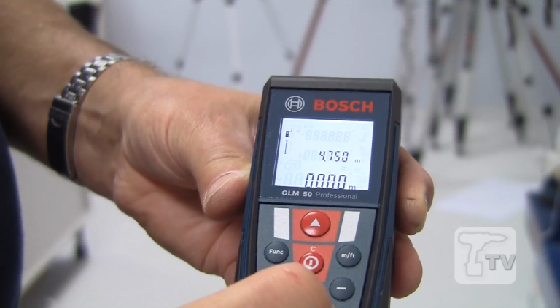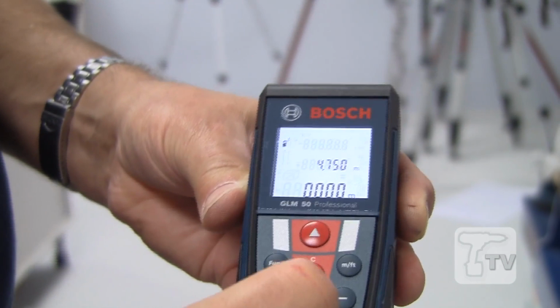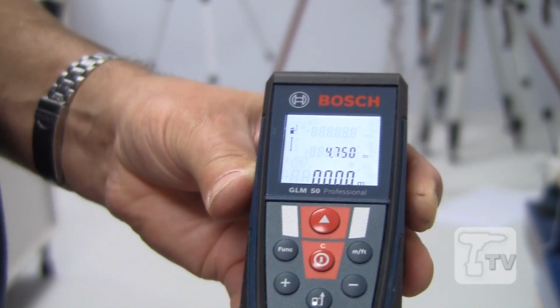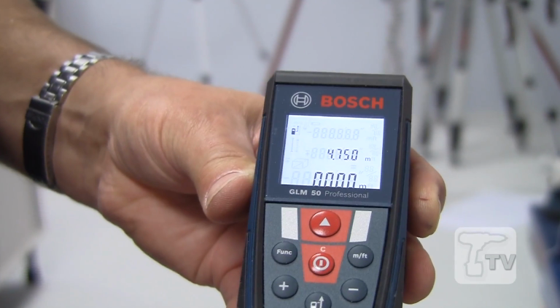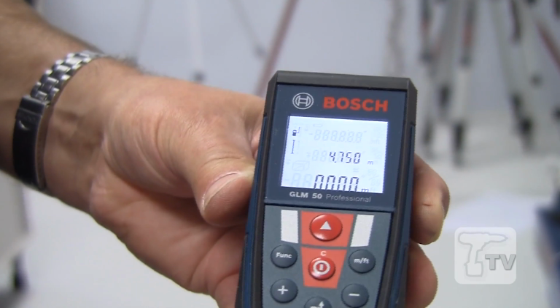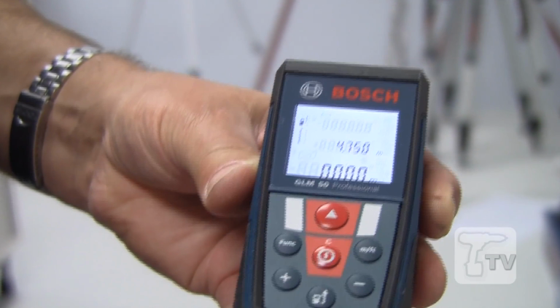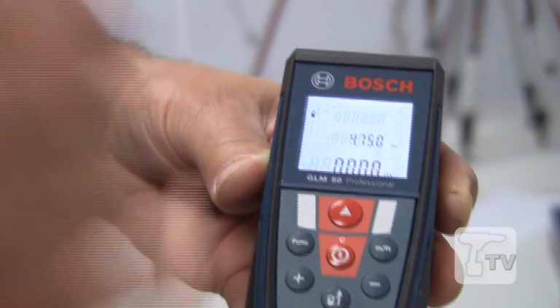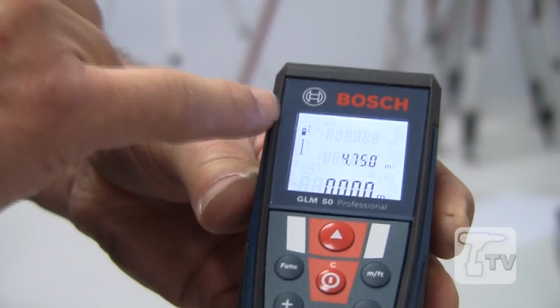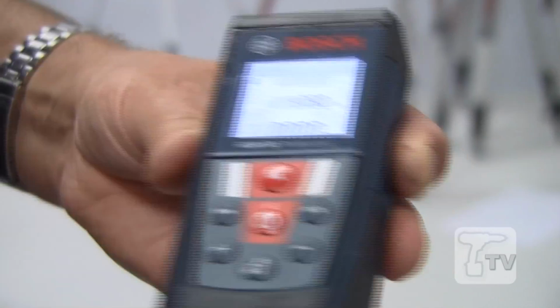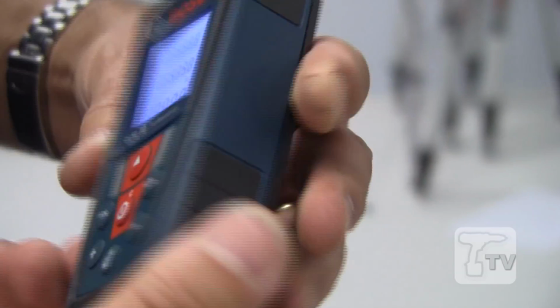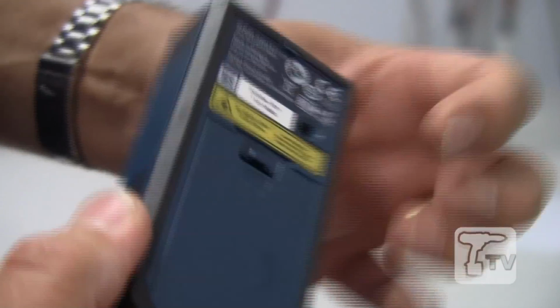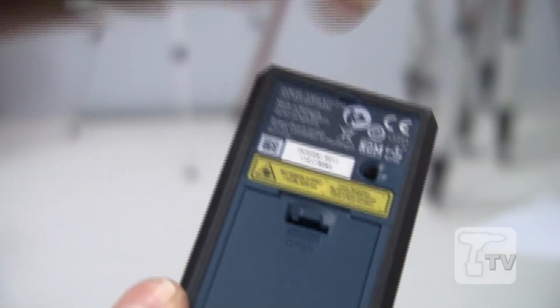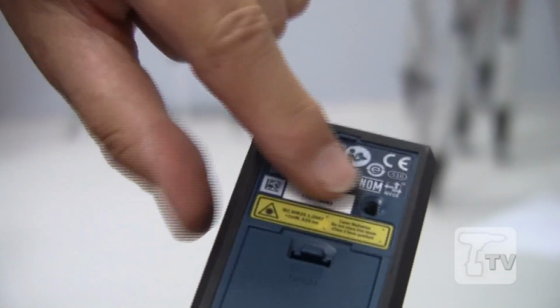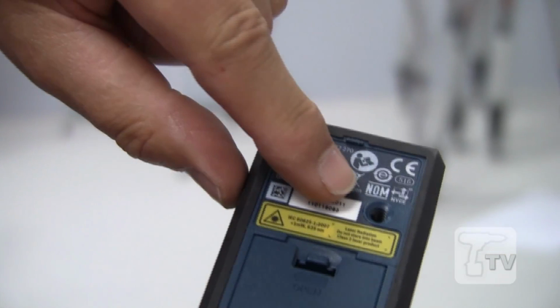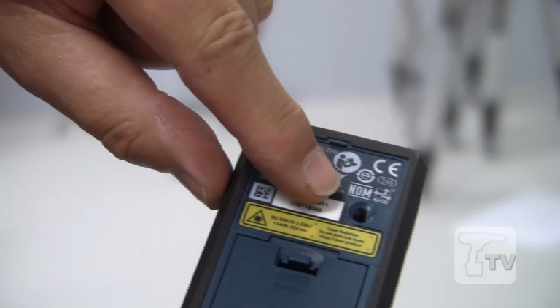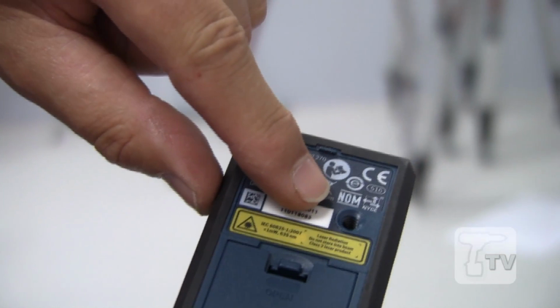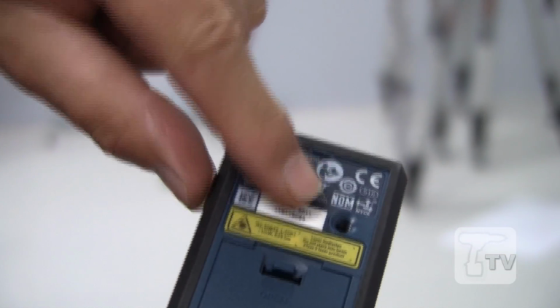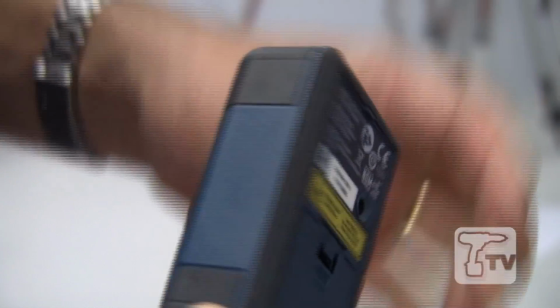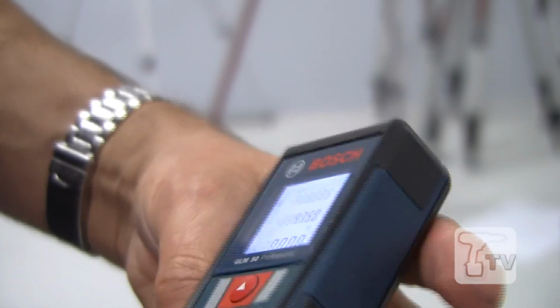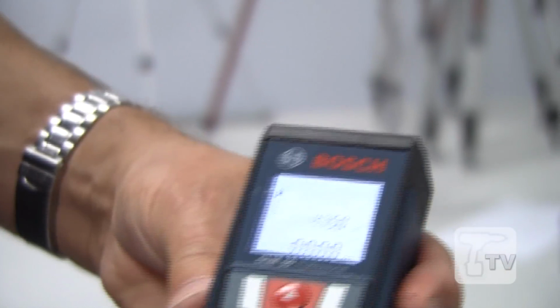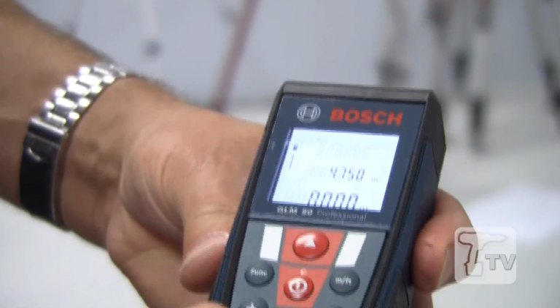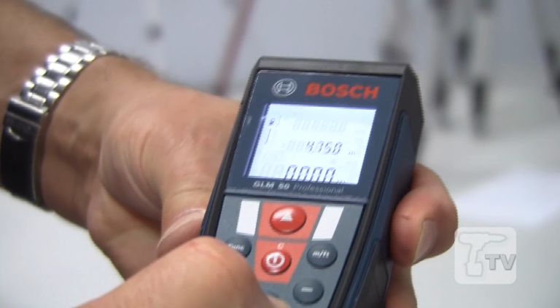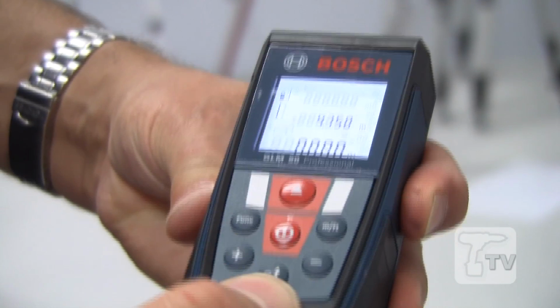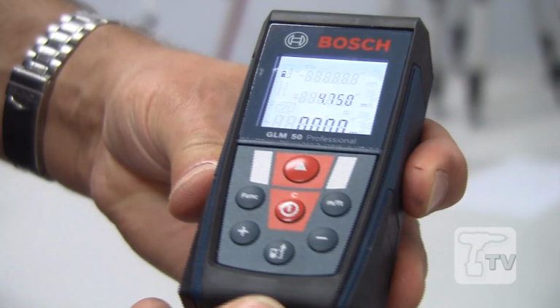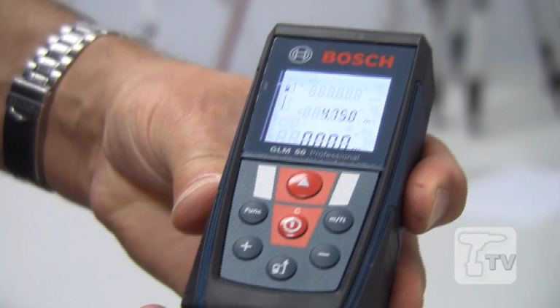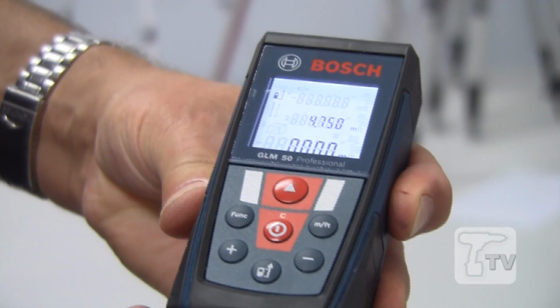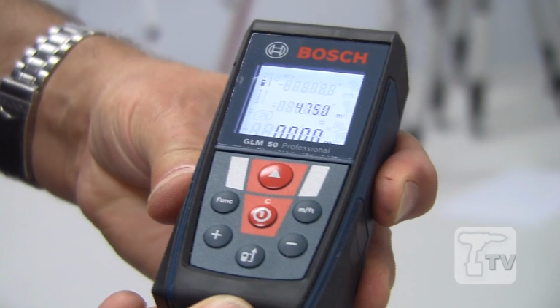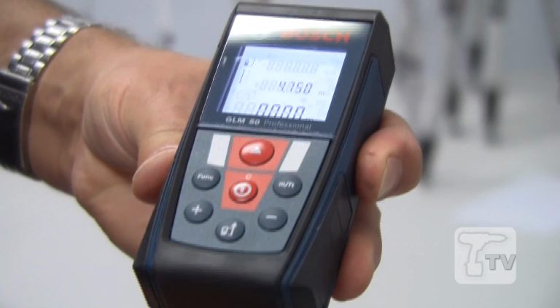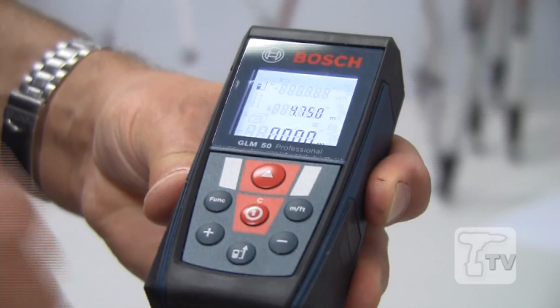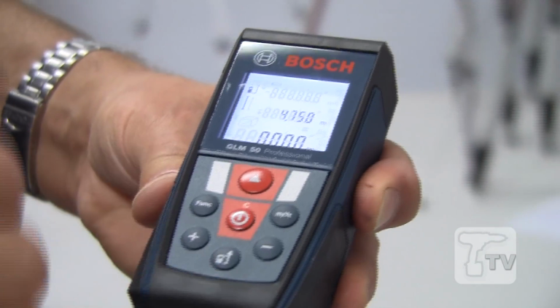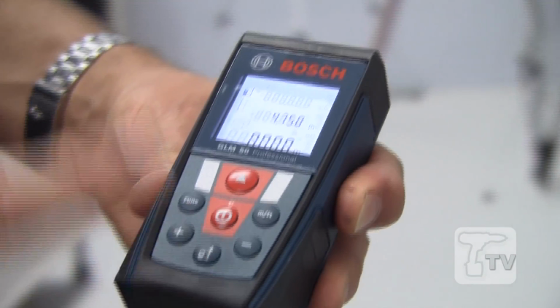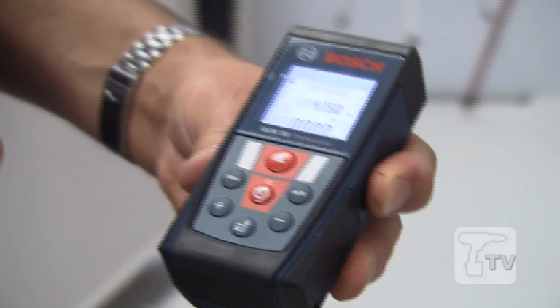Also, in the middle position — if you use a tripod, there's a thread on the back so you can measure from the tripod mount as well. So there are three possible positions for measuring from.